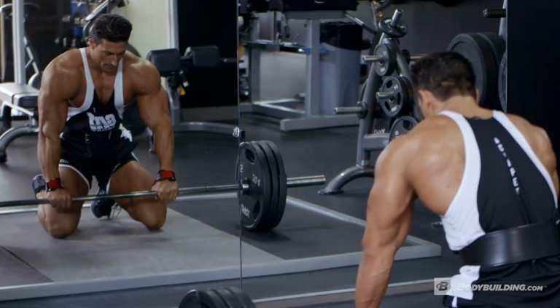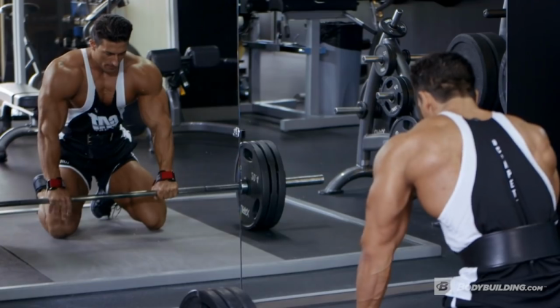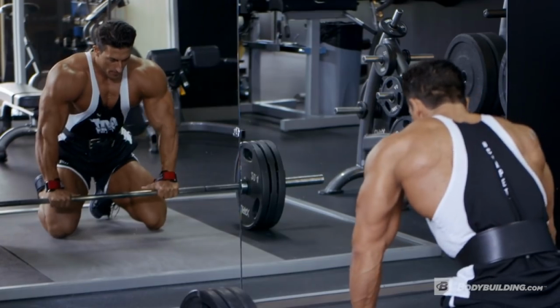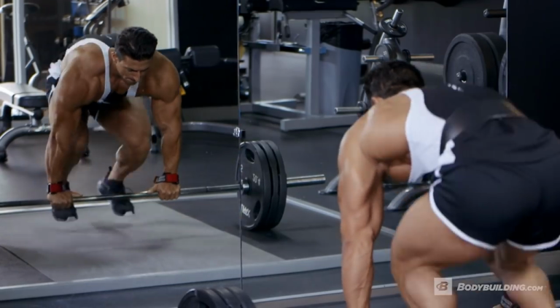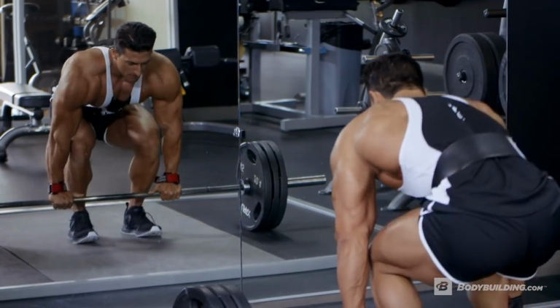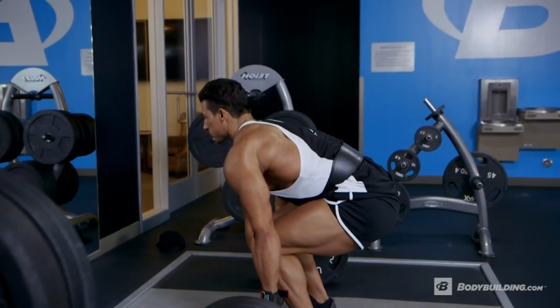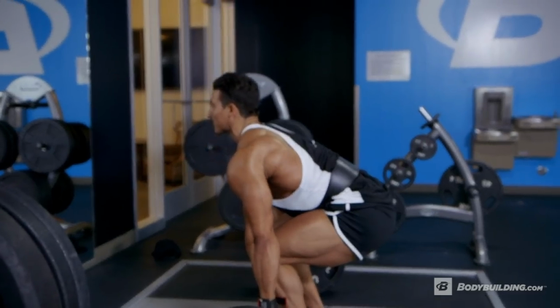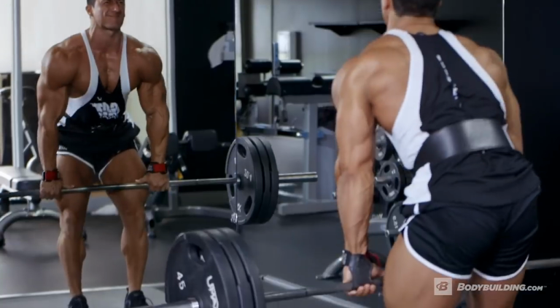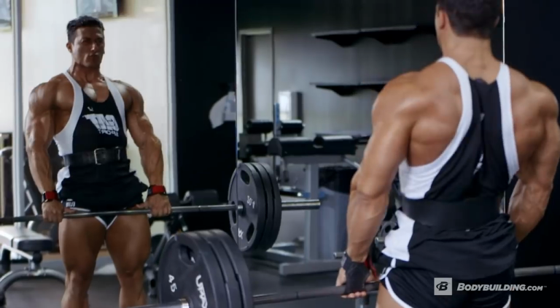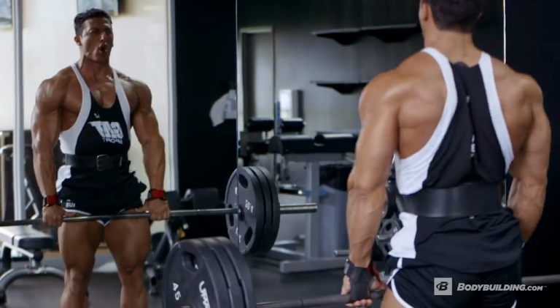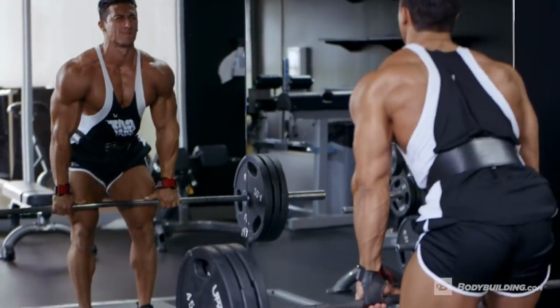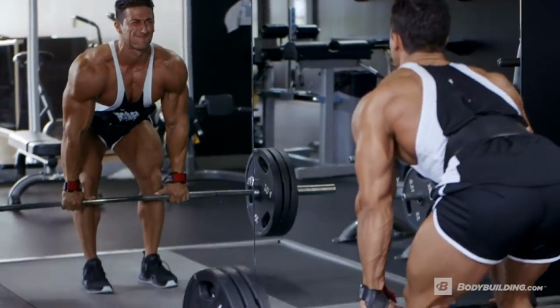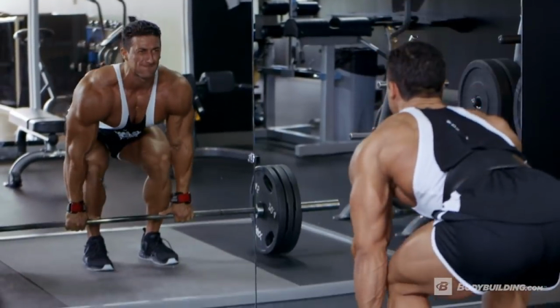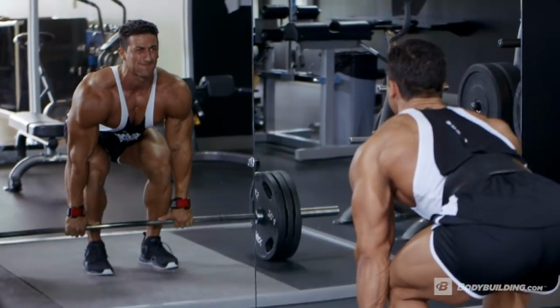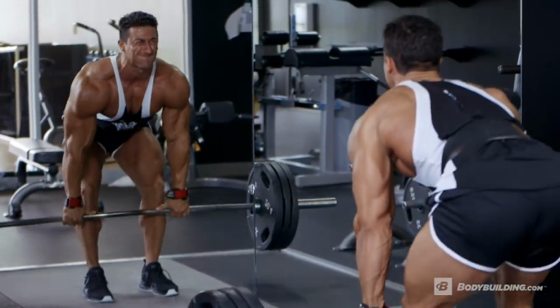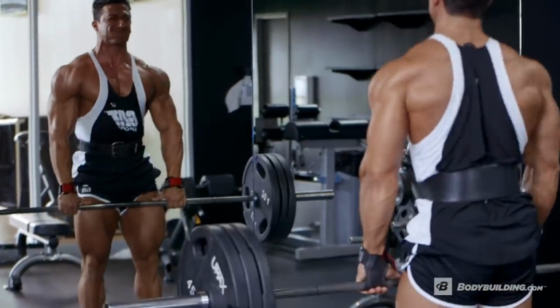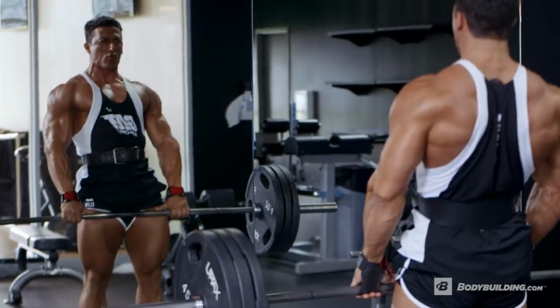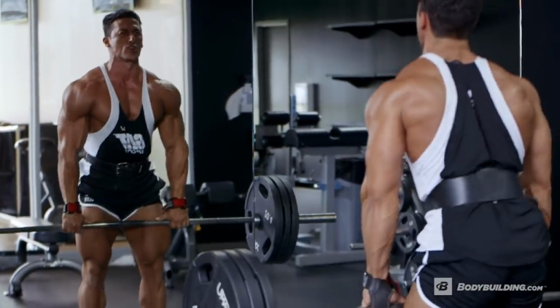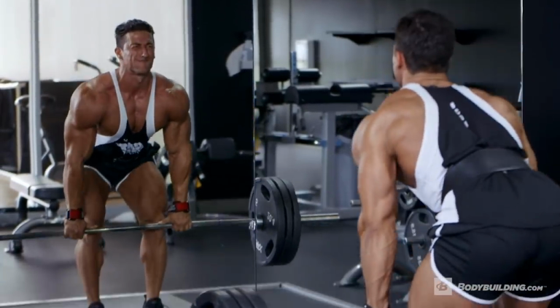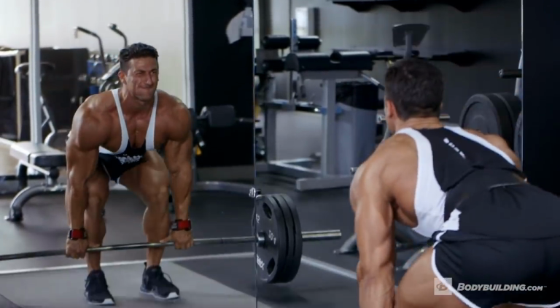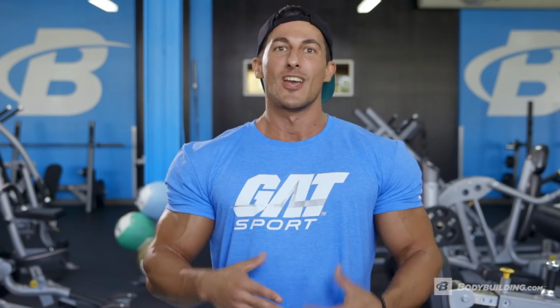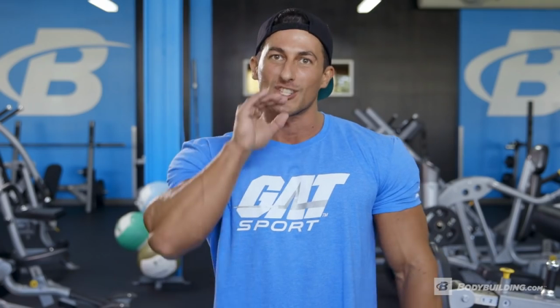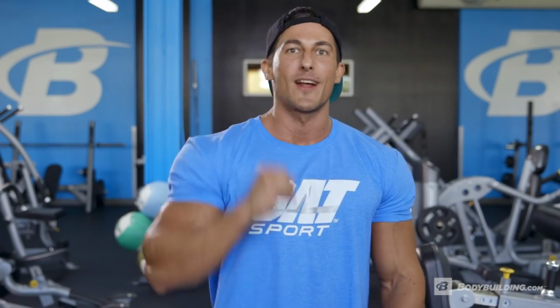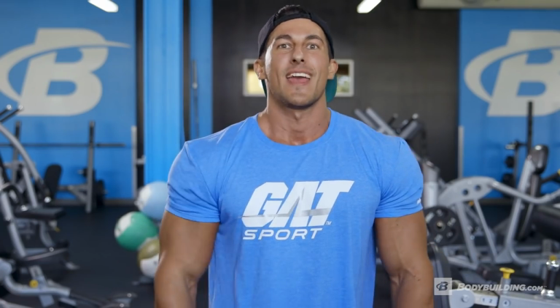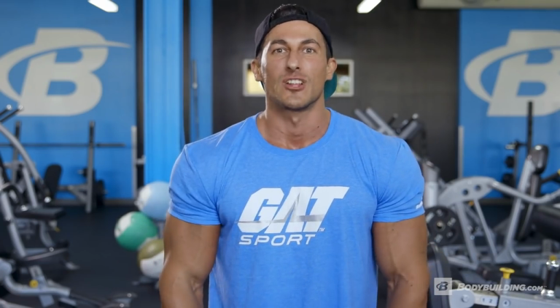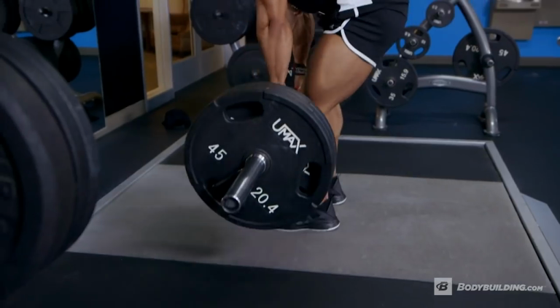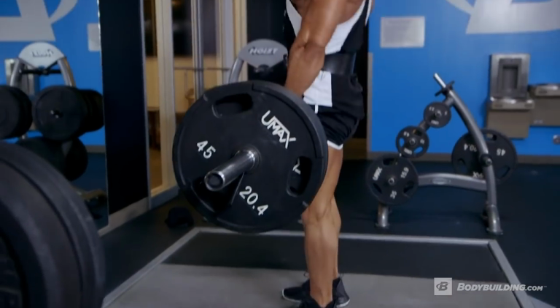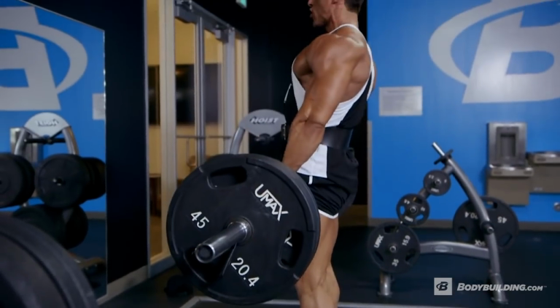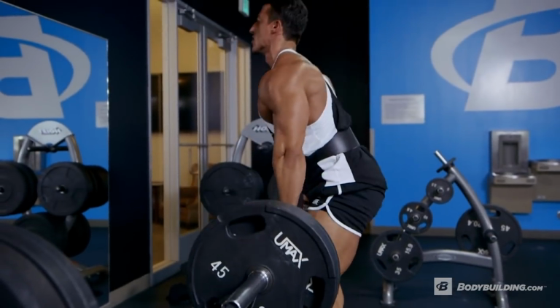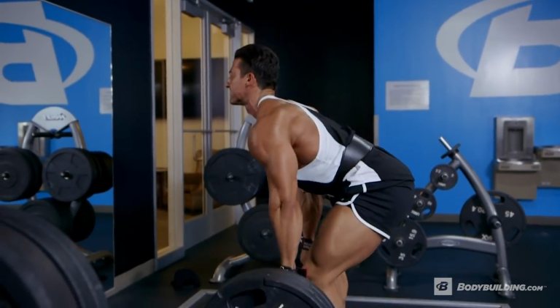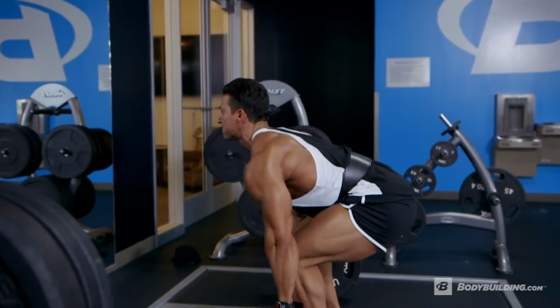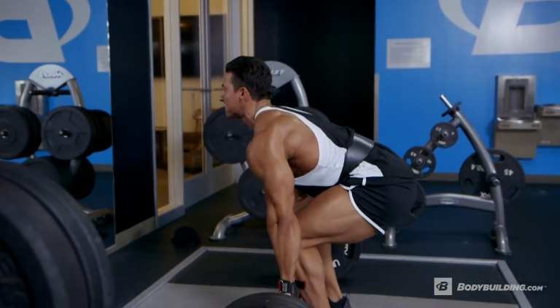Deadlifts are self-explanatory. What you're going to do is contract your core, keep your chest heavy, look straight up, and drive using all your power starting with your legs.